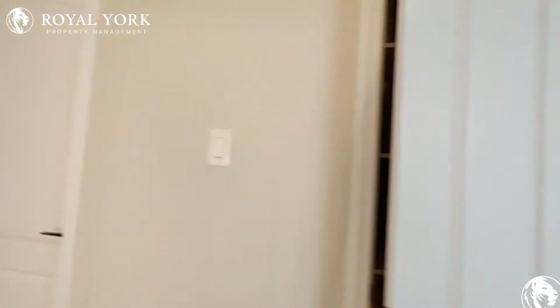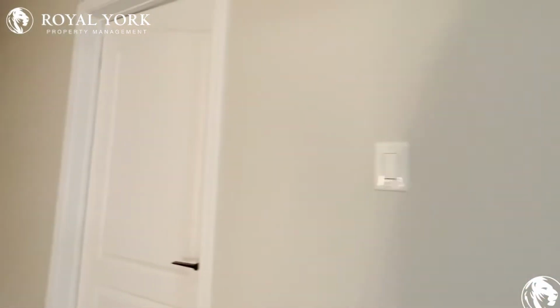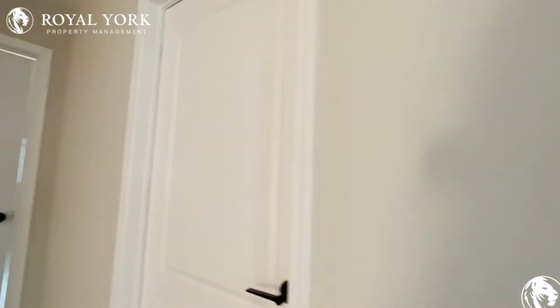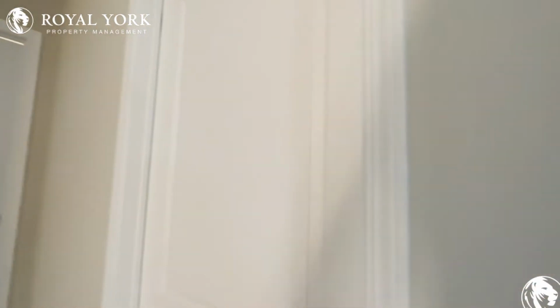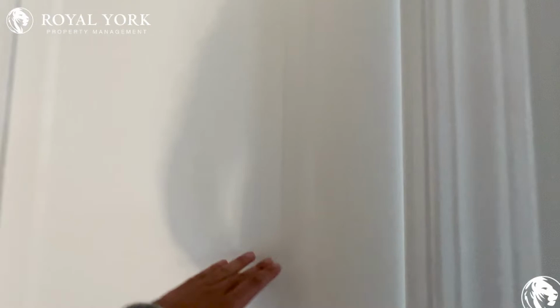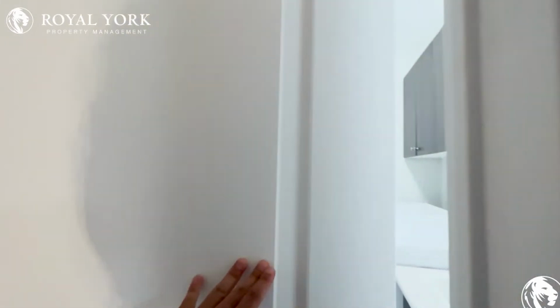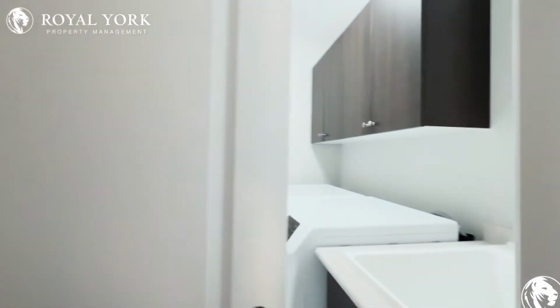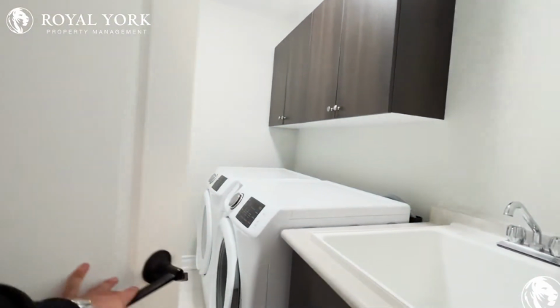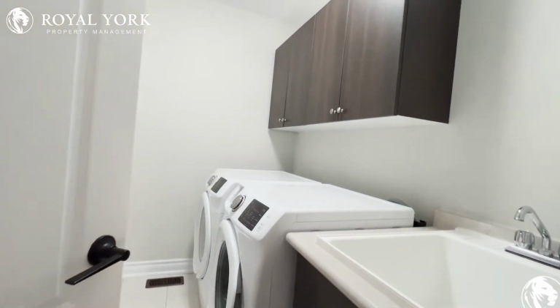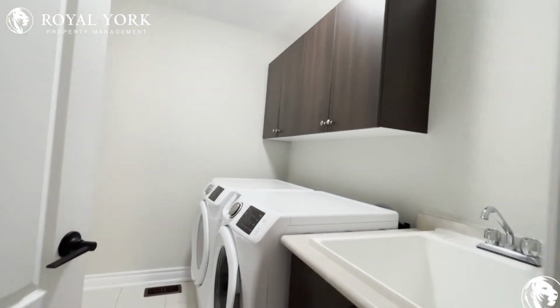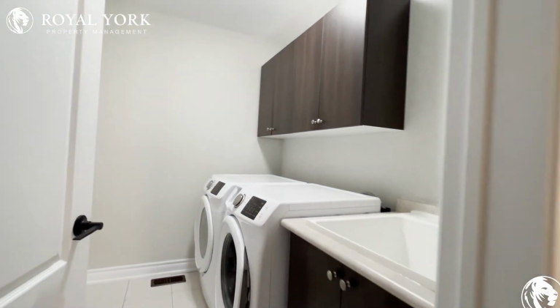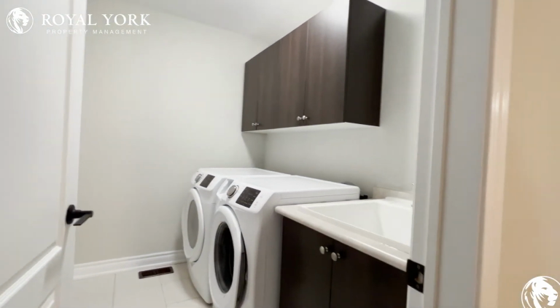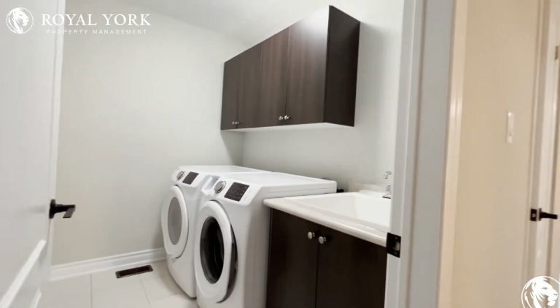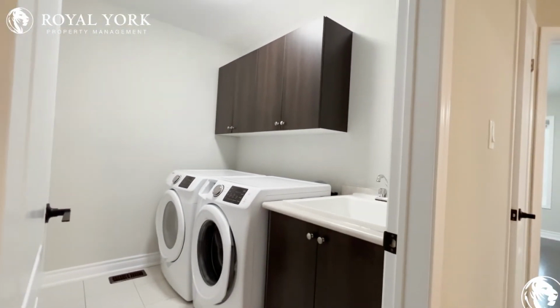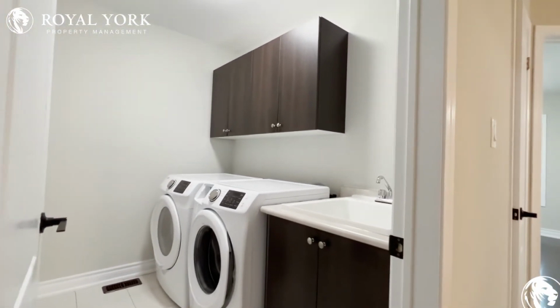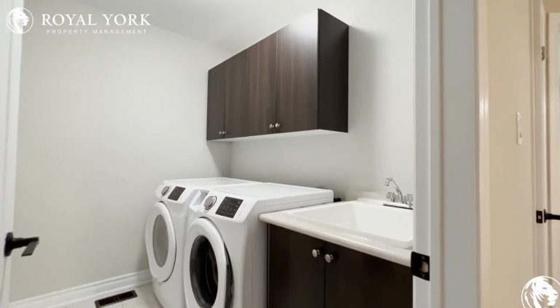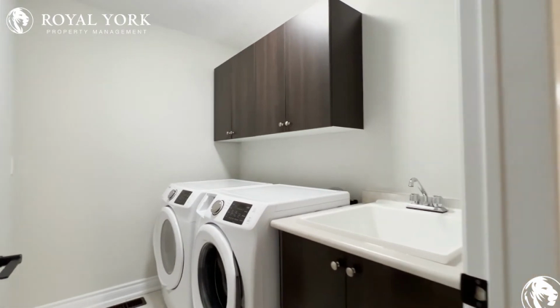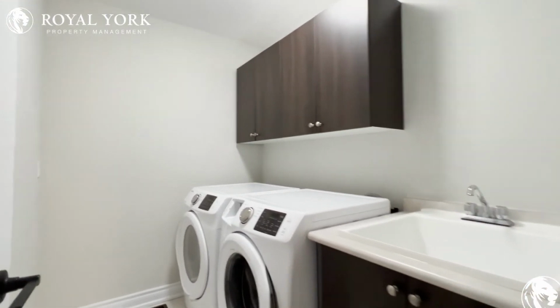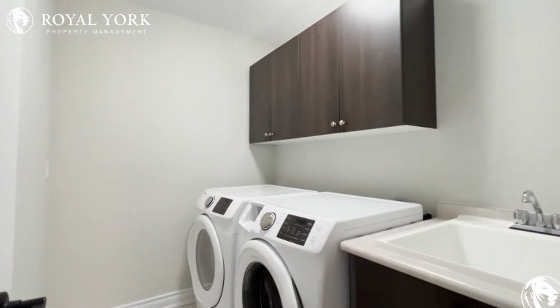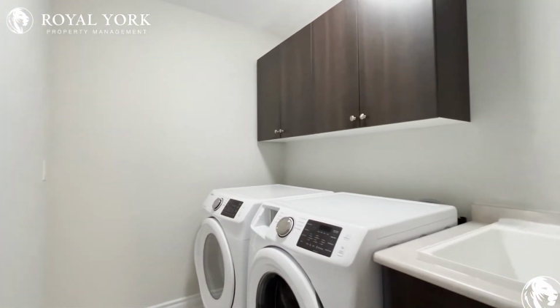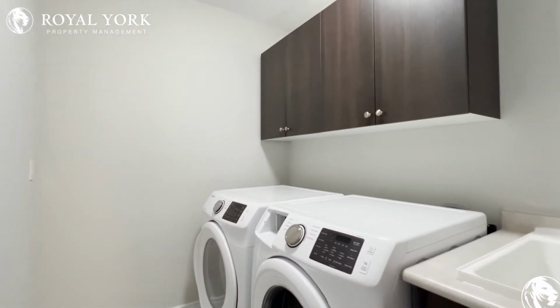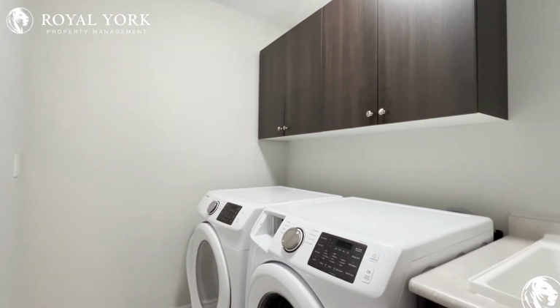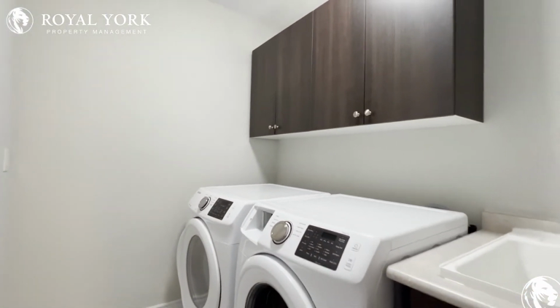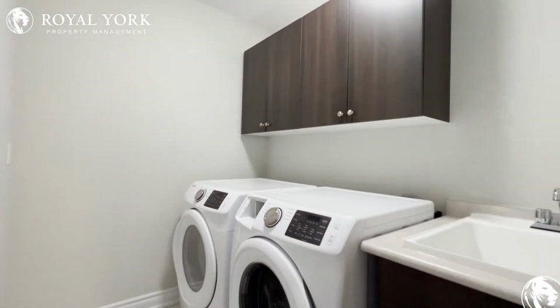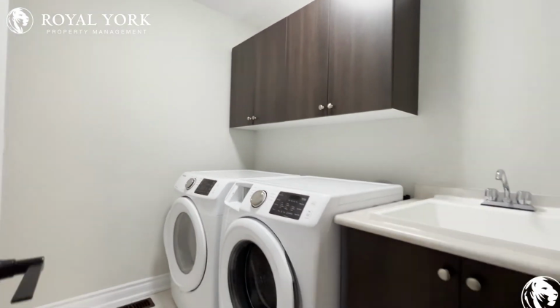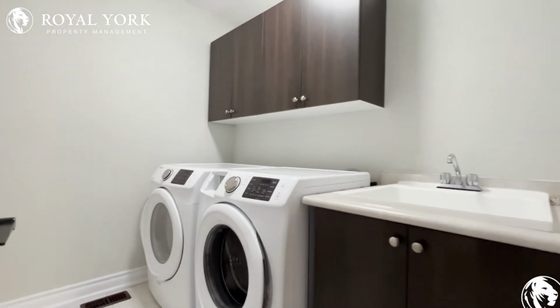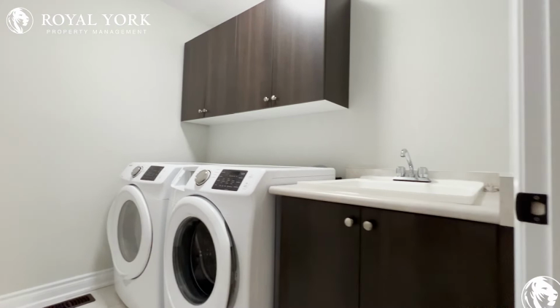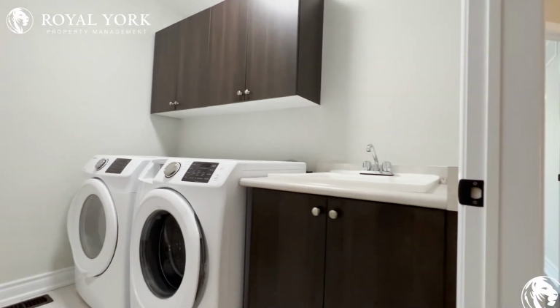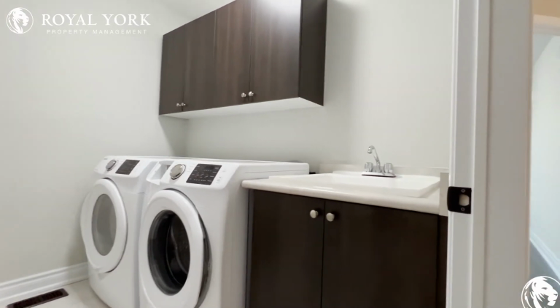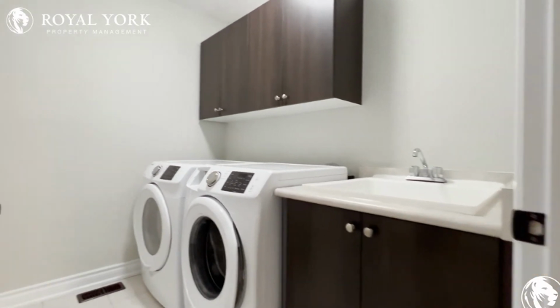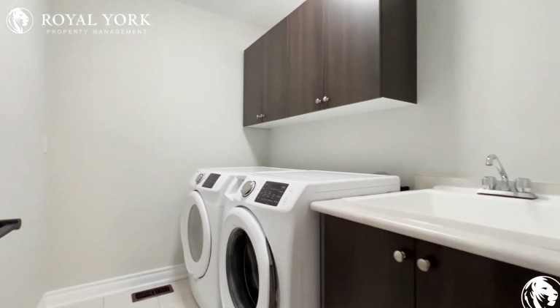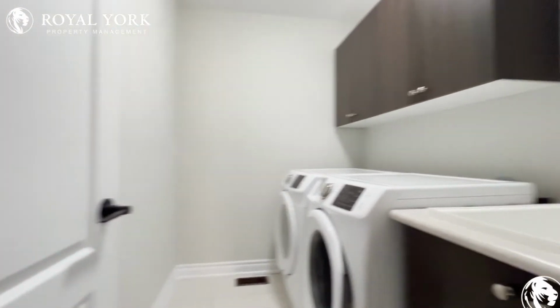Over here you have your laundry room. It's great that it's on the second floor — you don't have to go down the stairs. You have a Samsung washer and dryer, additional space for storage above, and you have a sink over here as well.